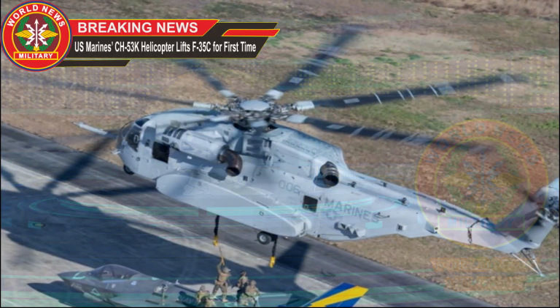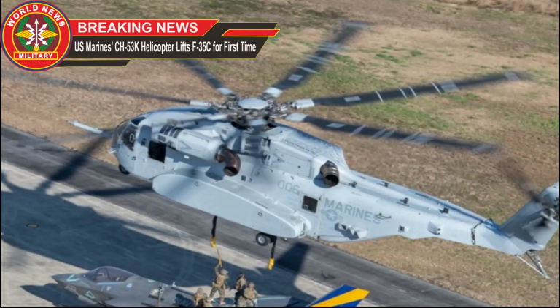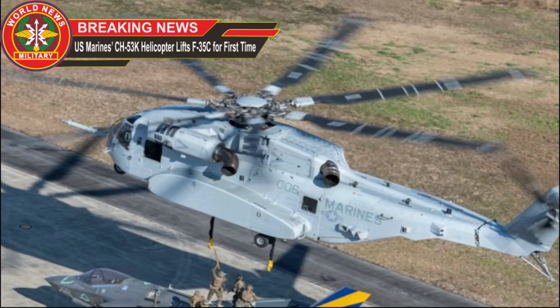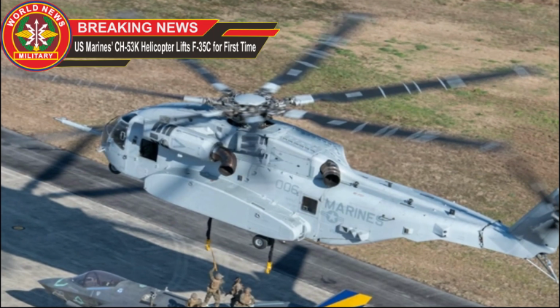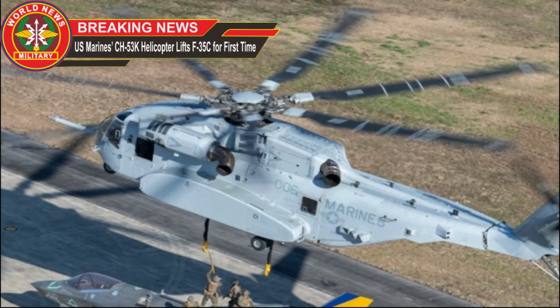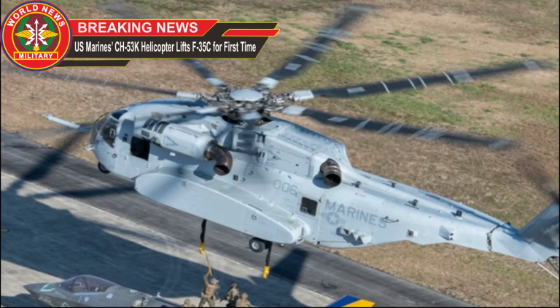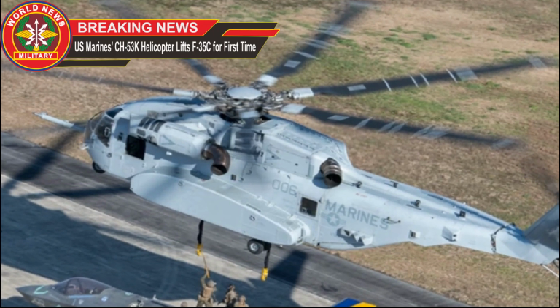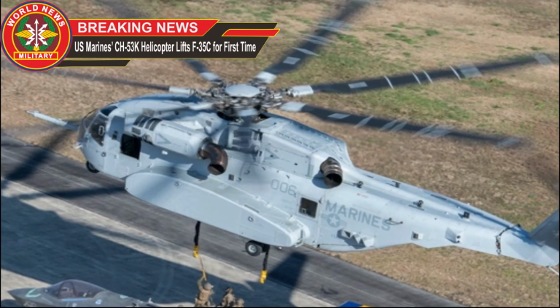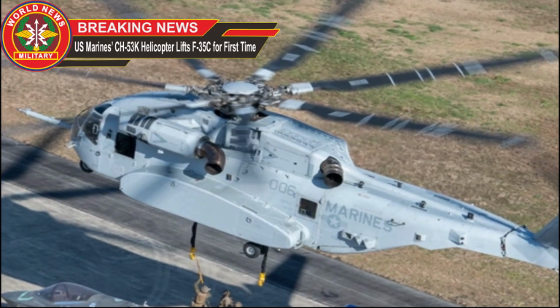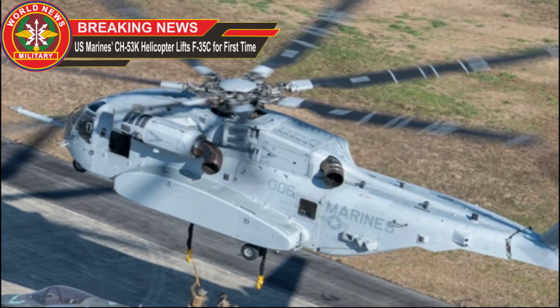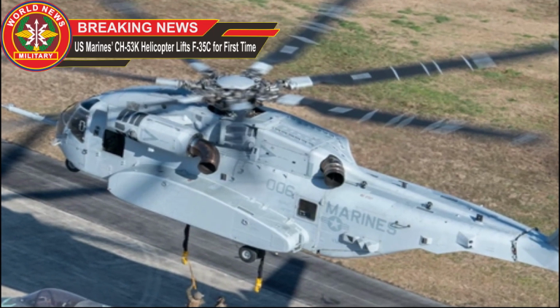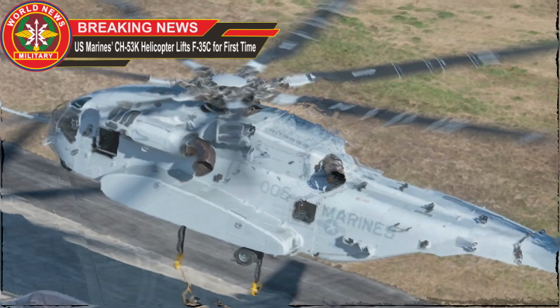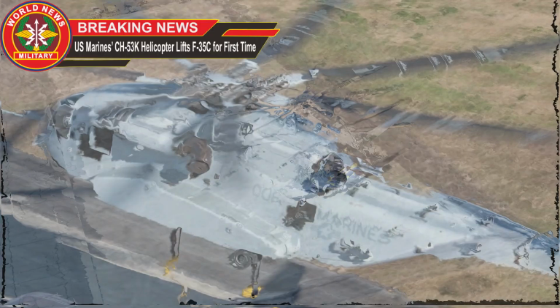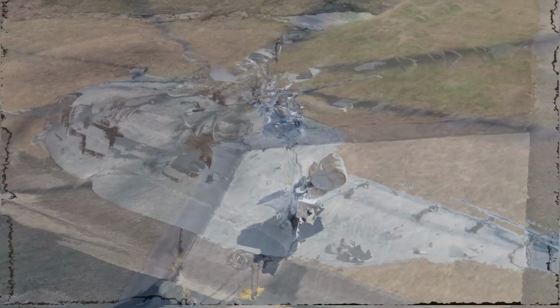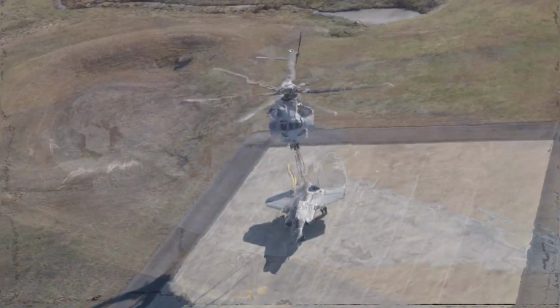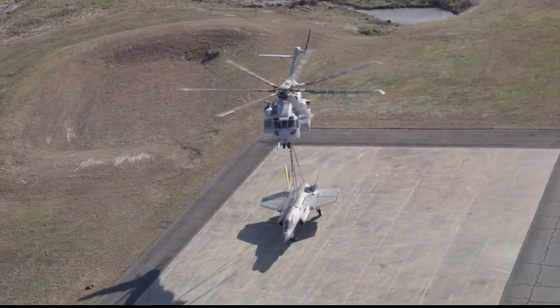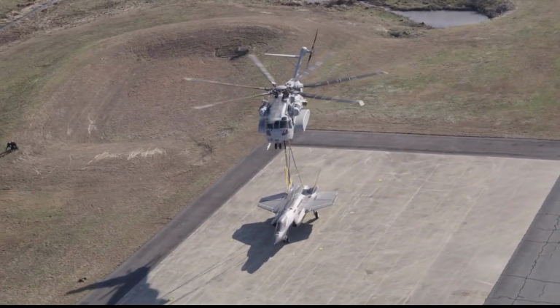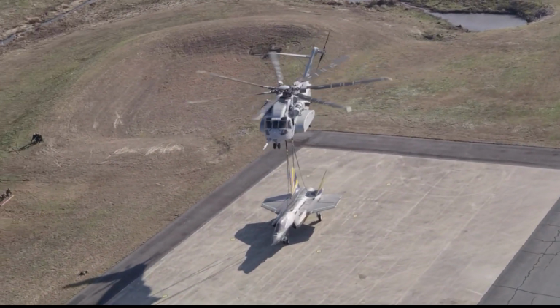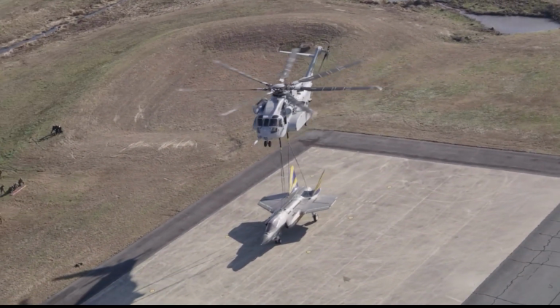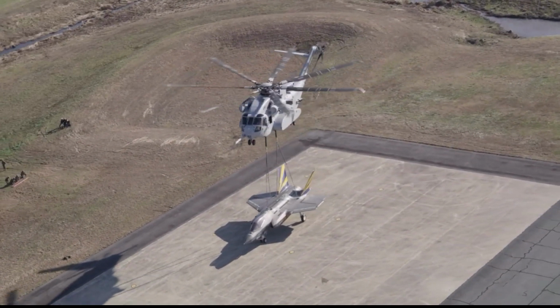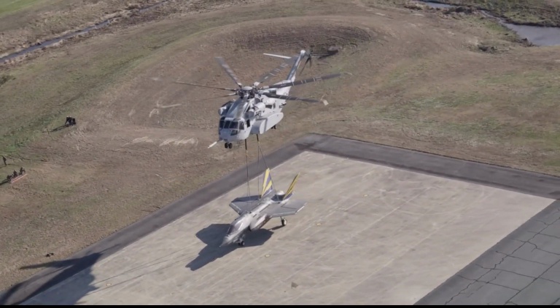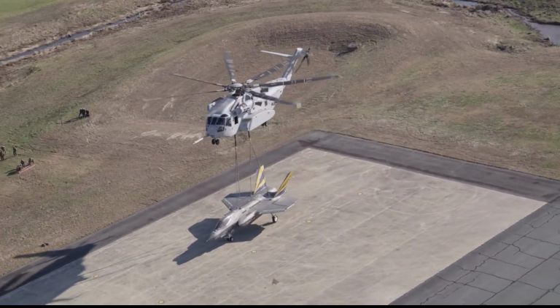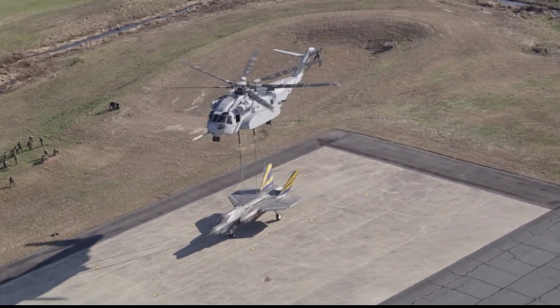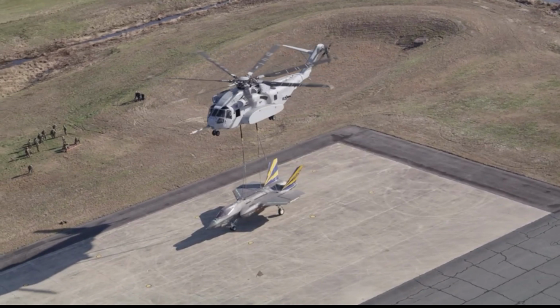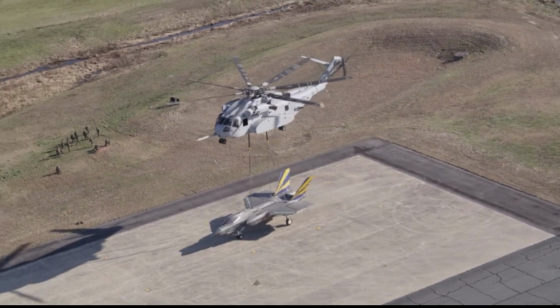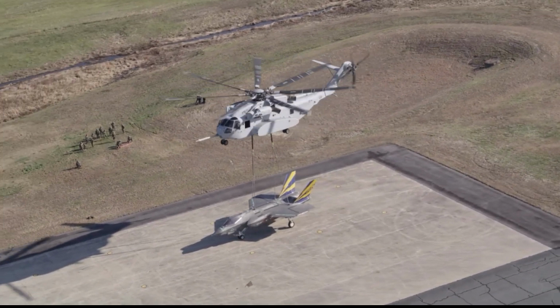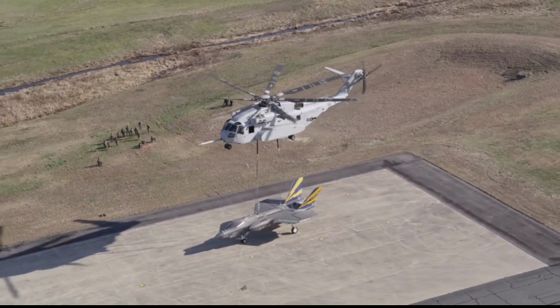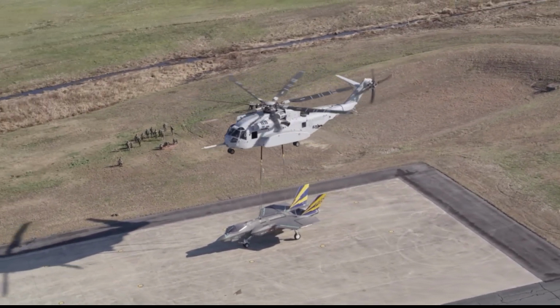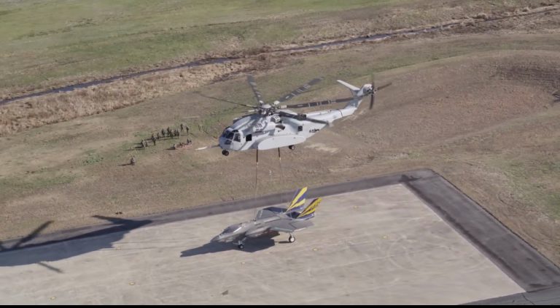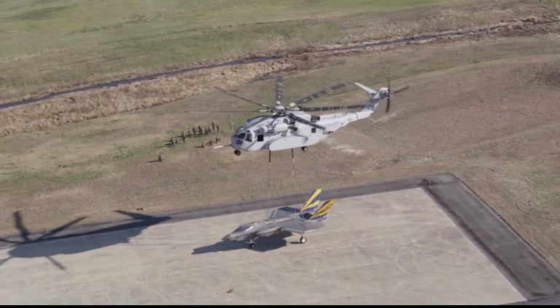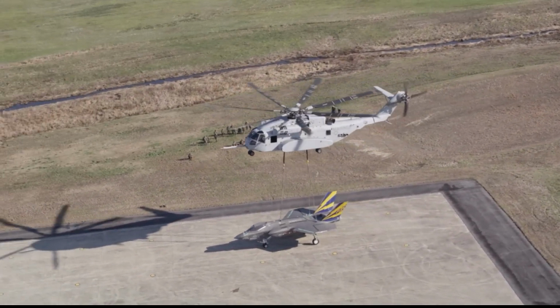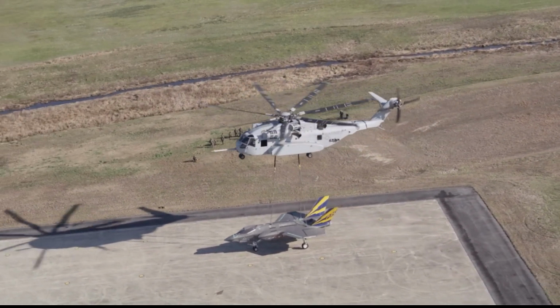A U.S. Marine Corps CH-53K King Stallion helicopter lifted an inoperable F-35 Lightning II fighter jet in a recent trial — marking the first time the helicopter had performed this feat.